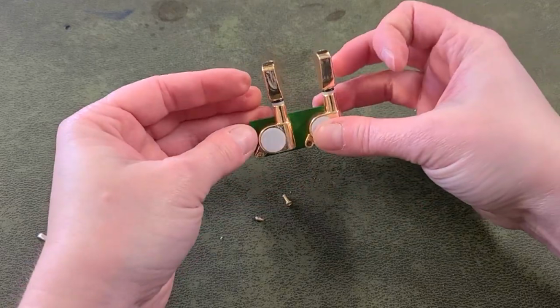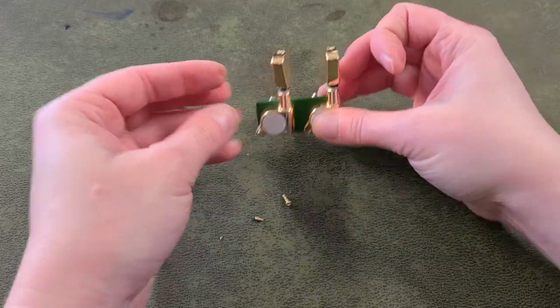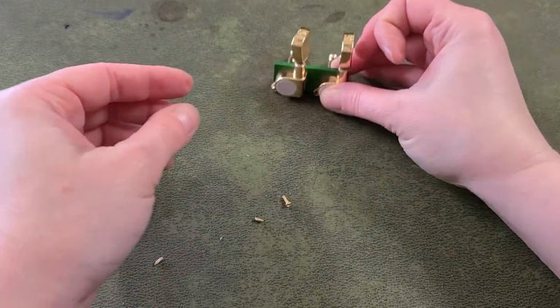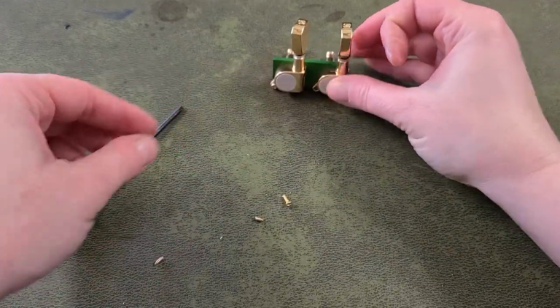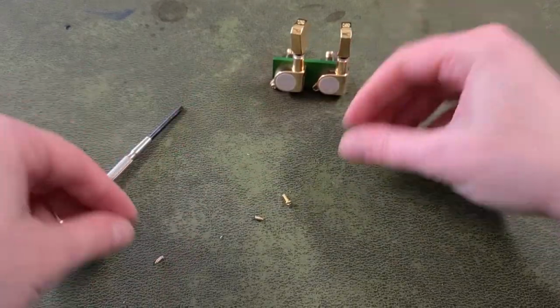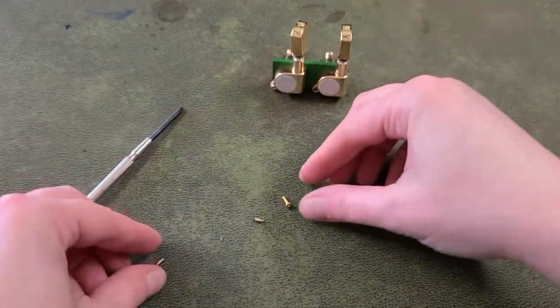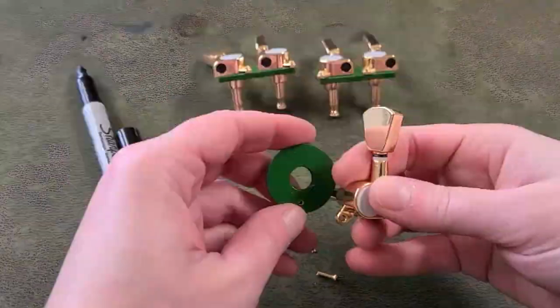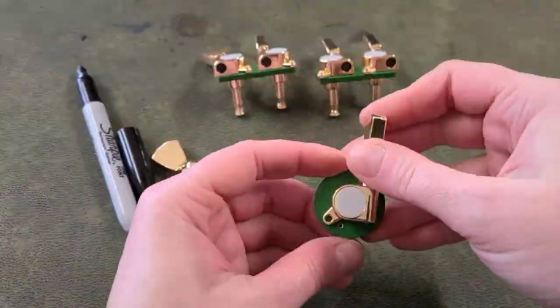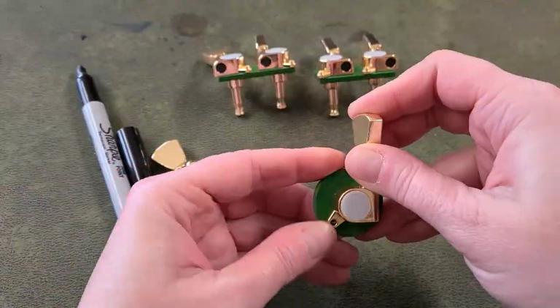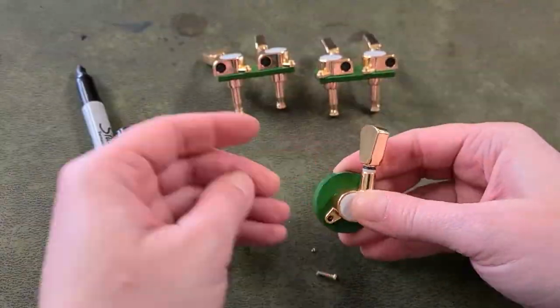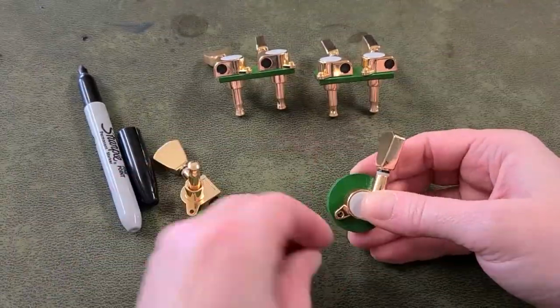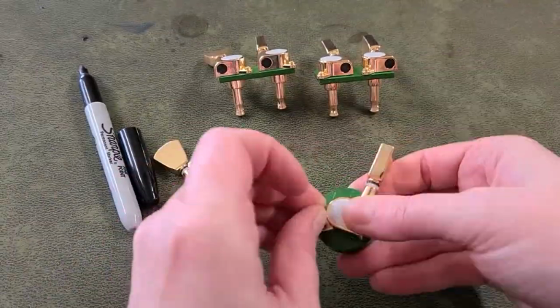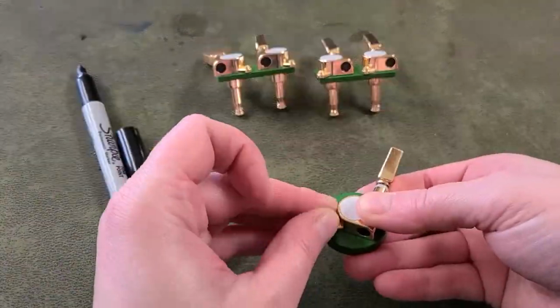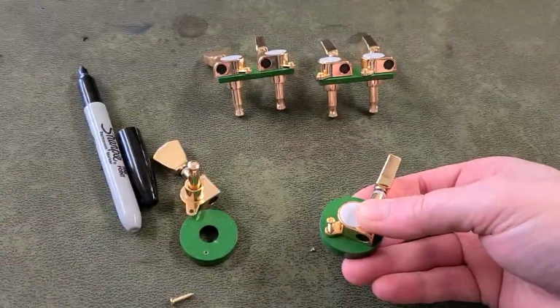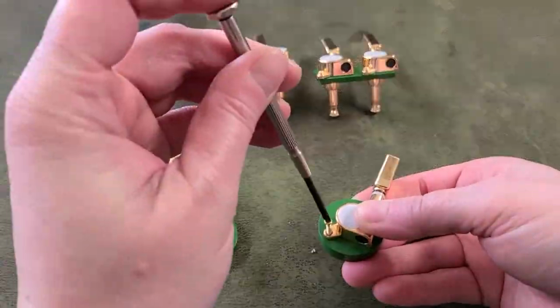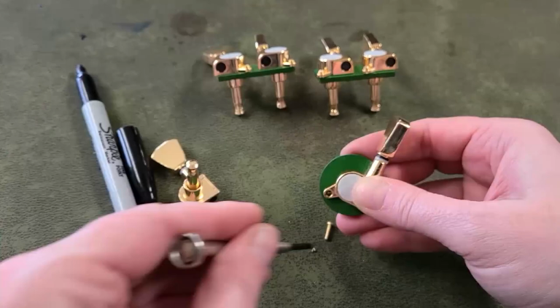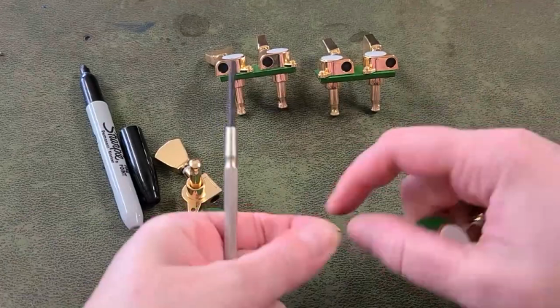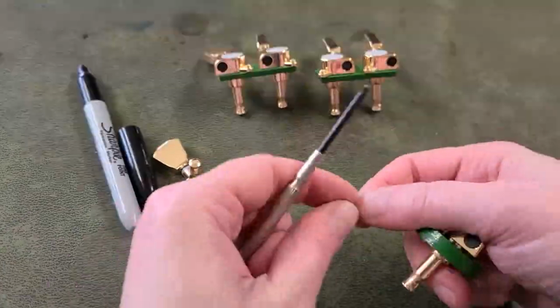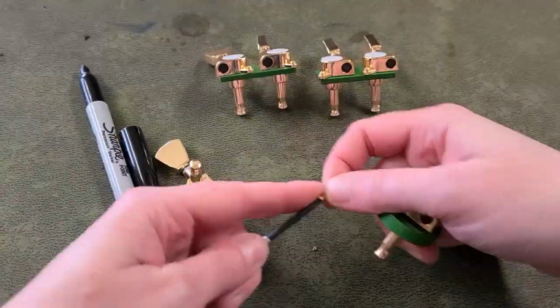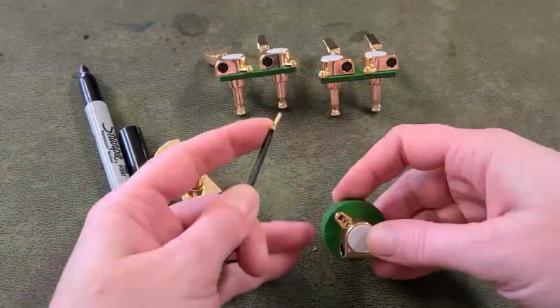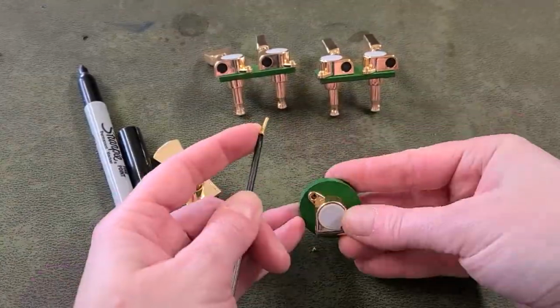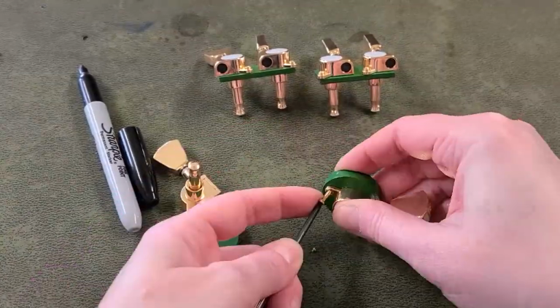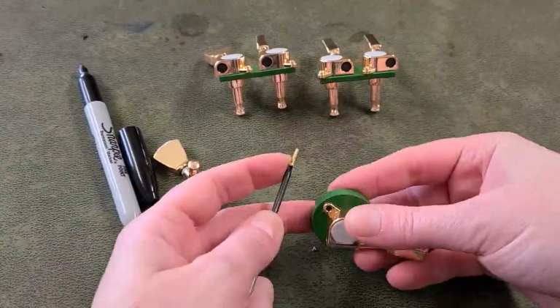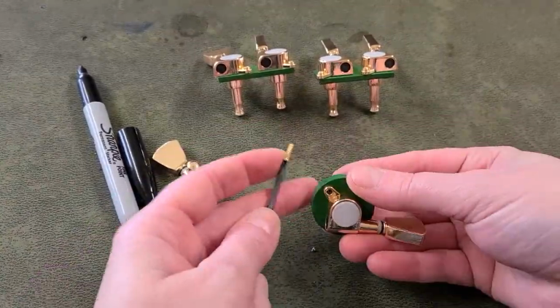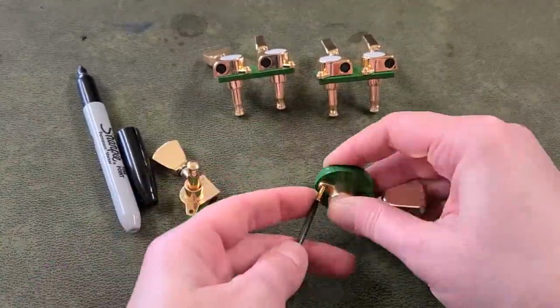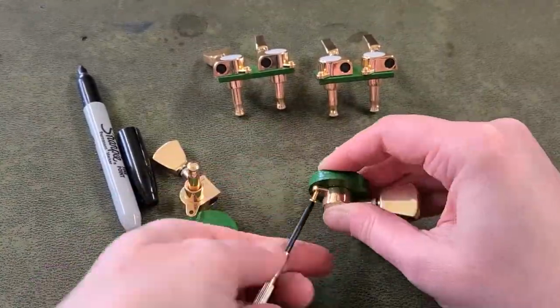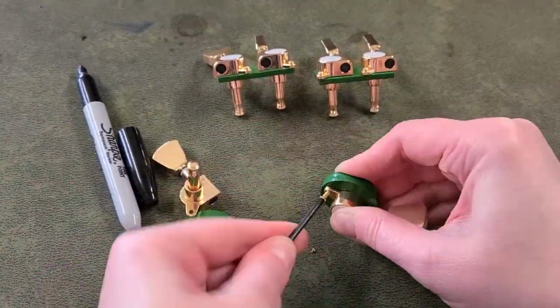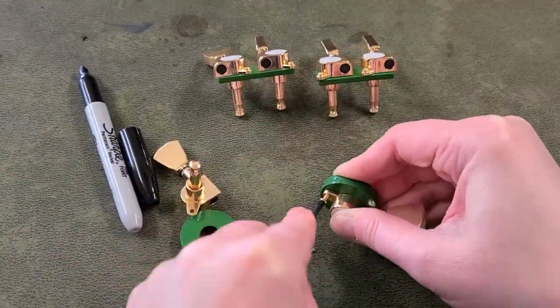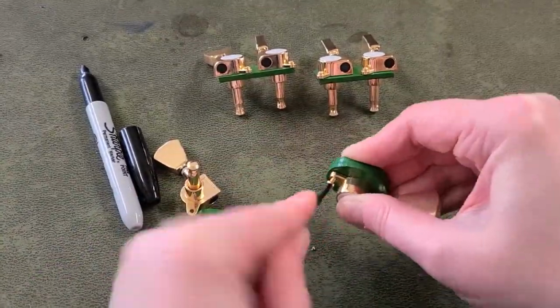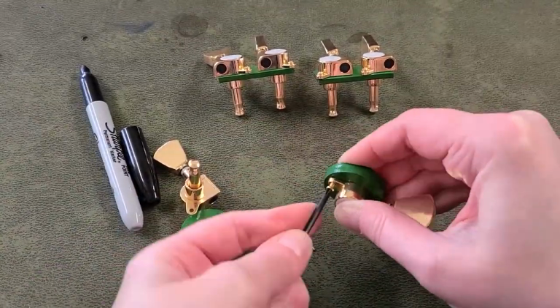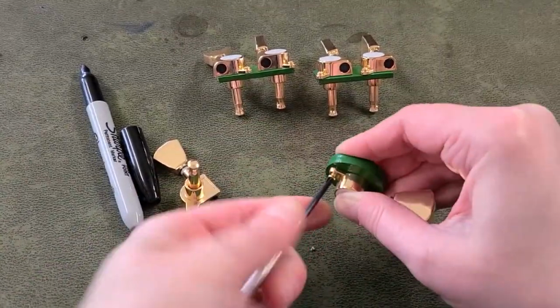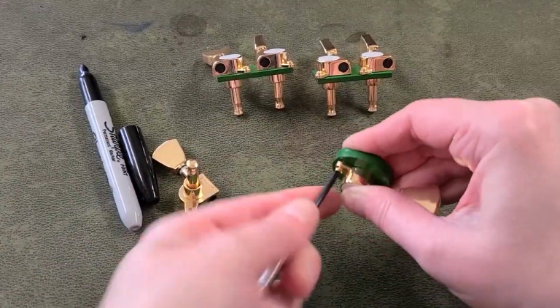And now it's just rinse and repeat for all six tuners. If you've decided not to use the screws that came with the tuners, you won't need to do all this.